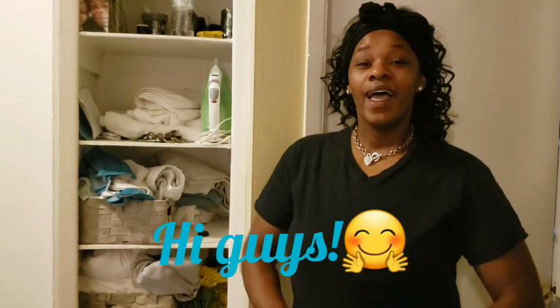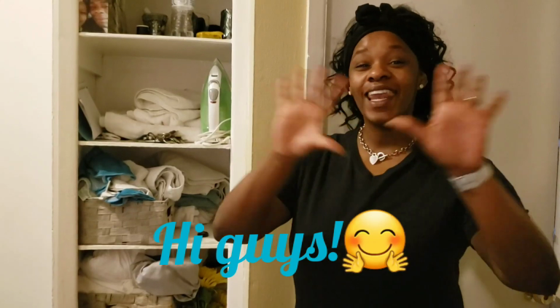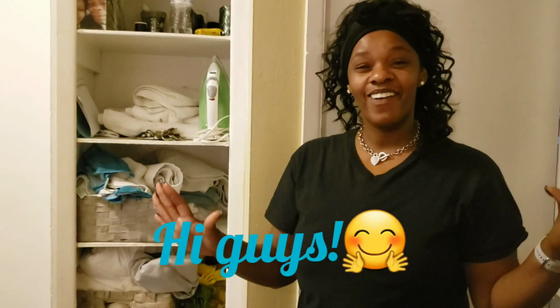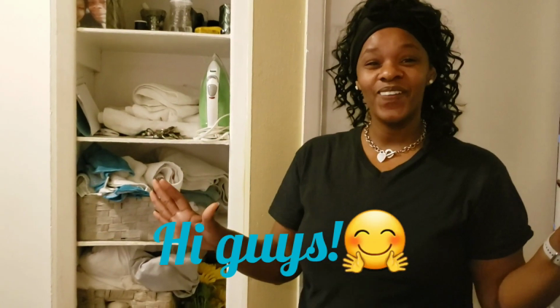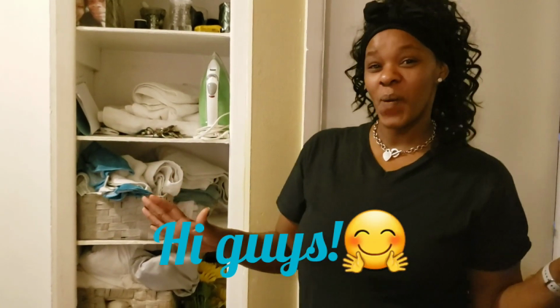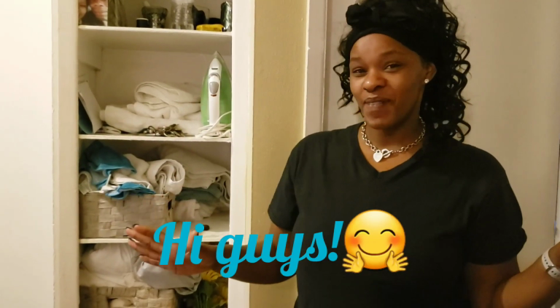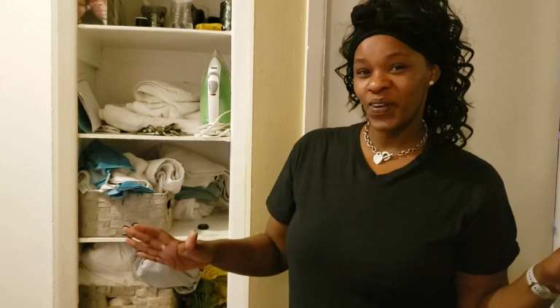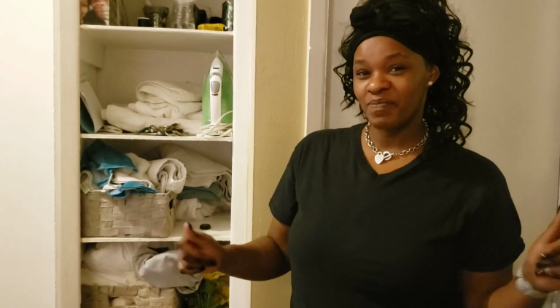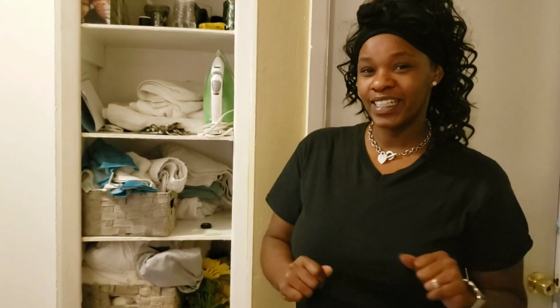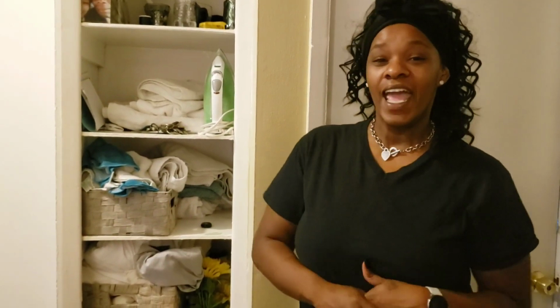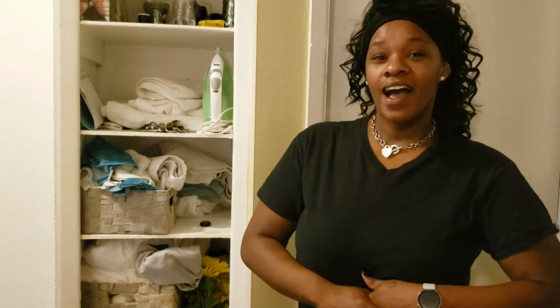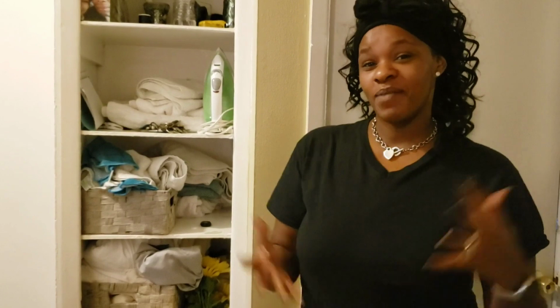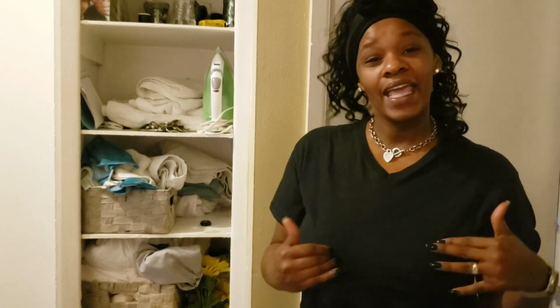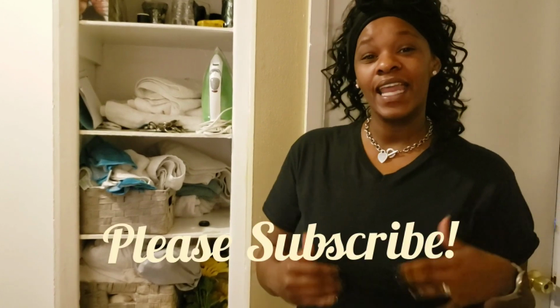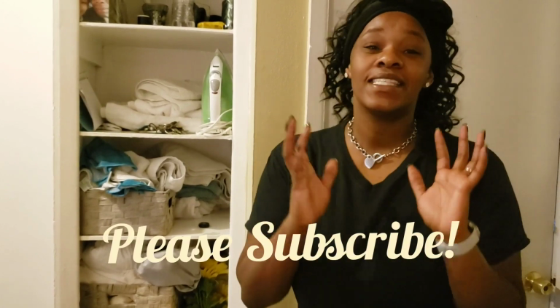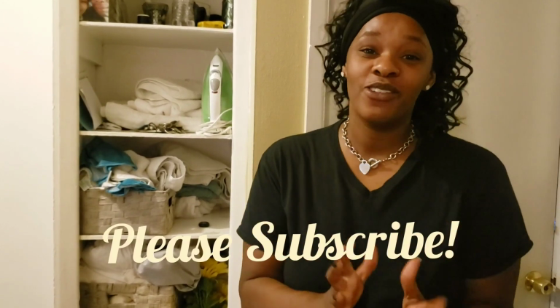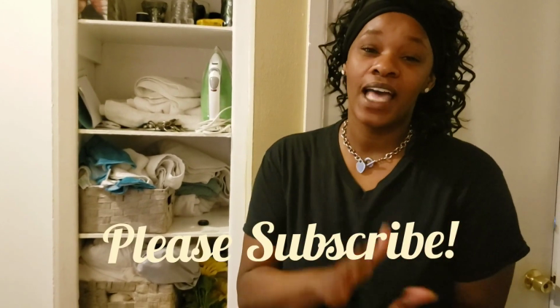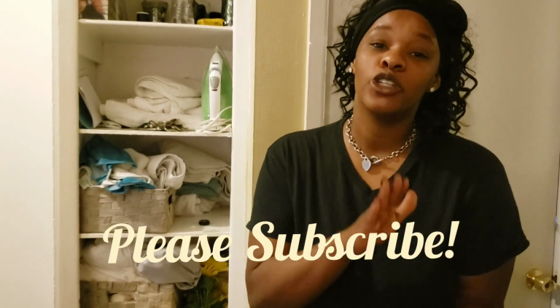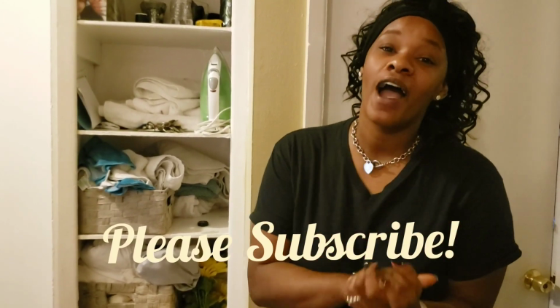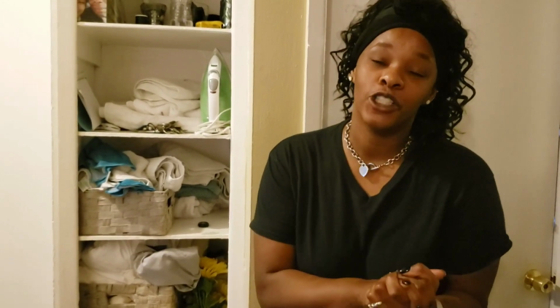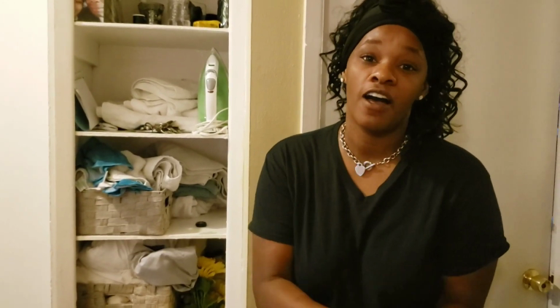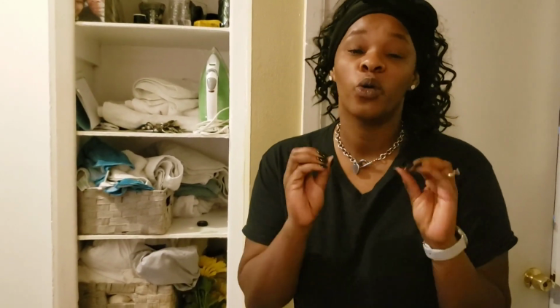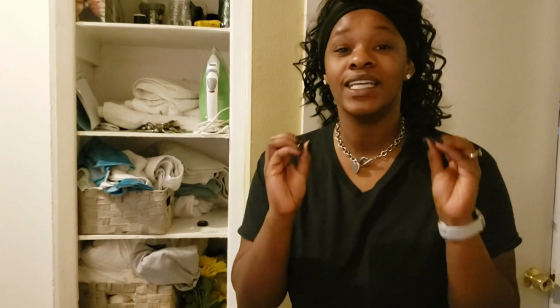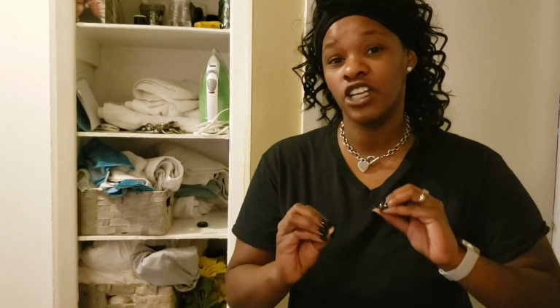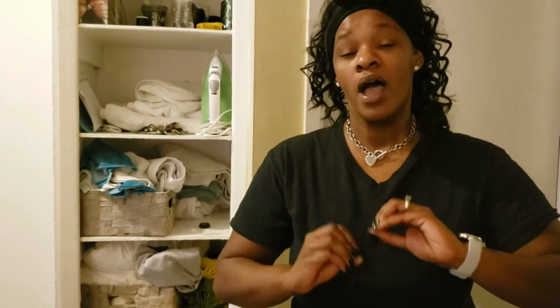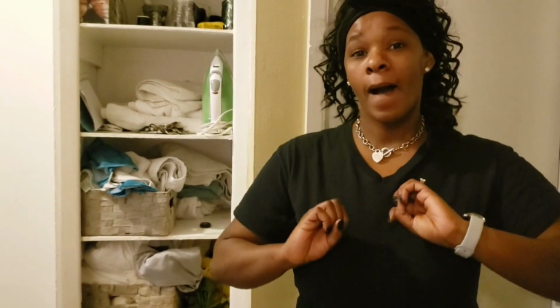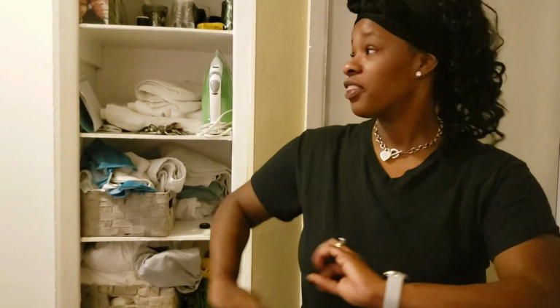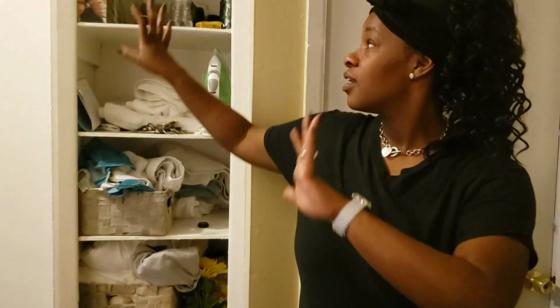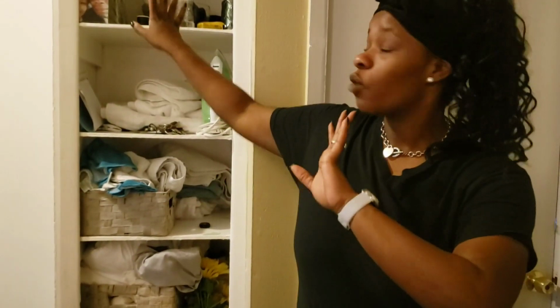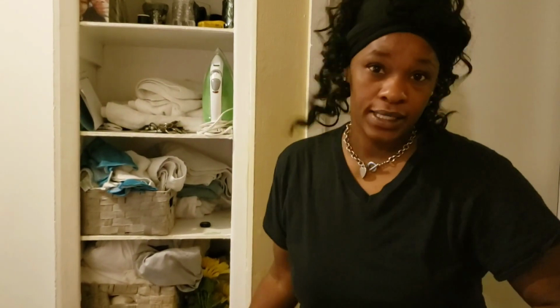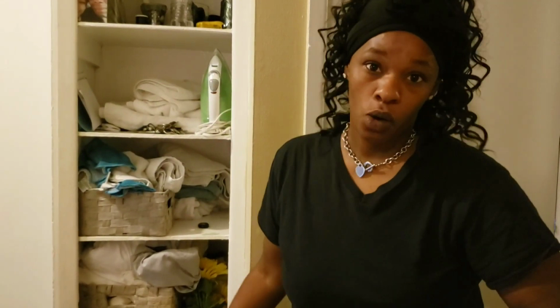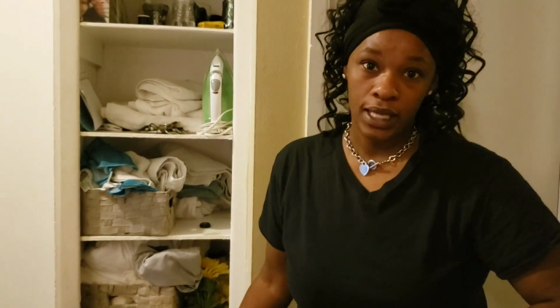Hello and welcome back to my channel, Working Motherhood. My name is Caitlin and today I'm going to do my version of the Marie Kondo method of organizing my hallway closet.